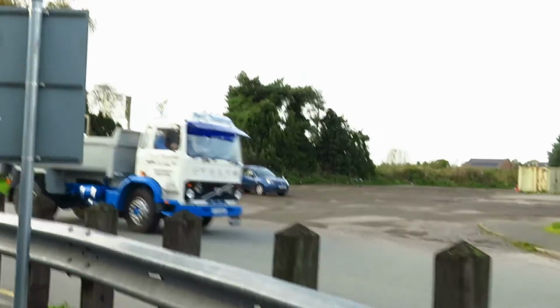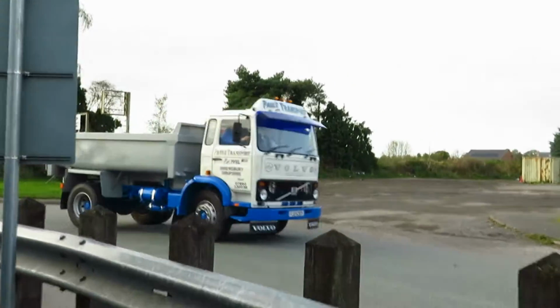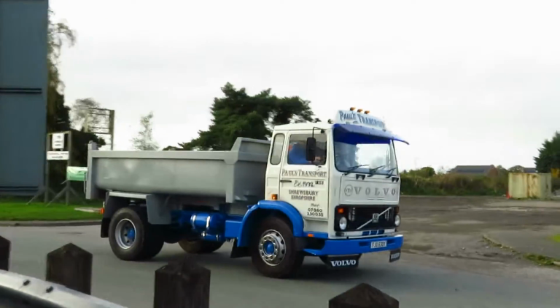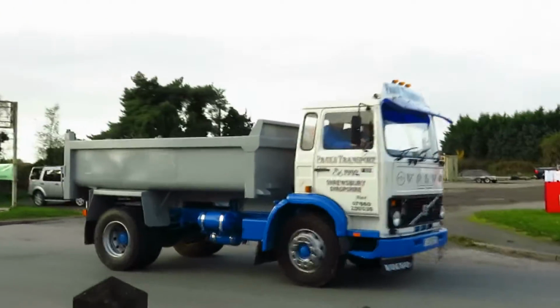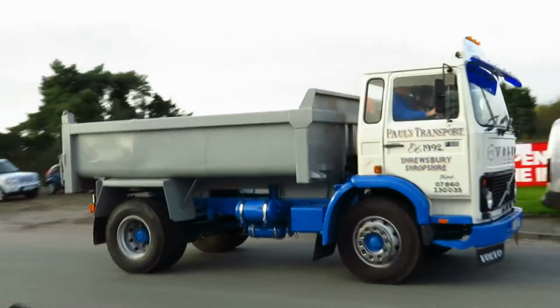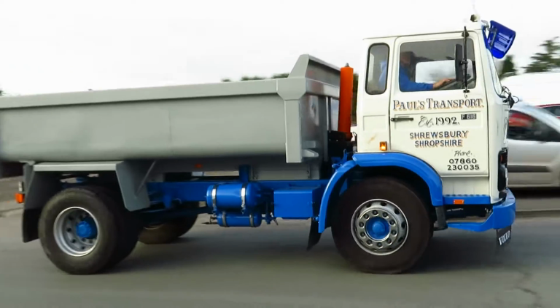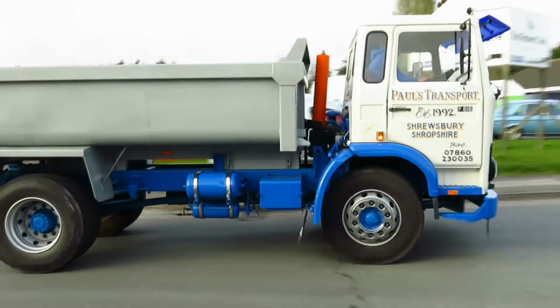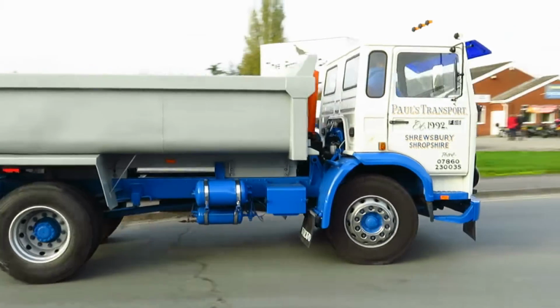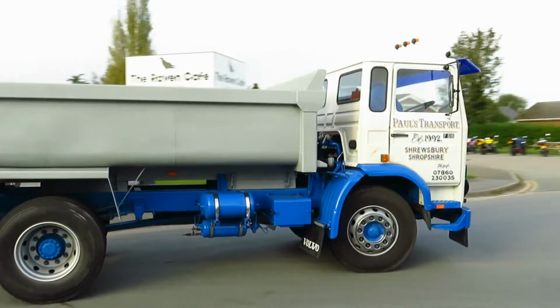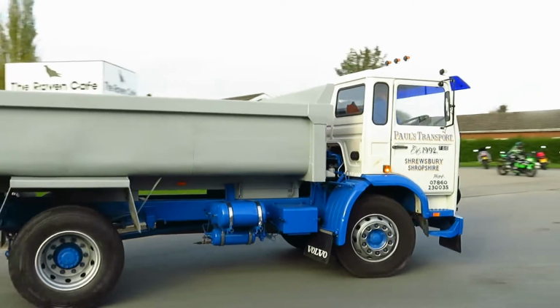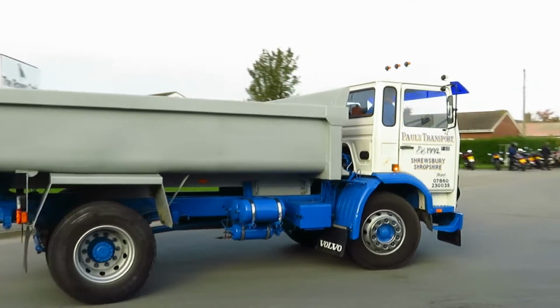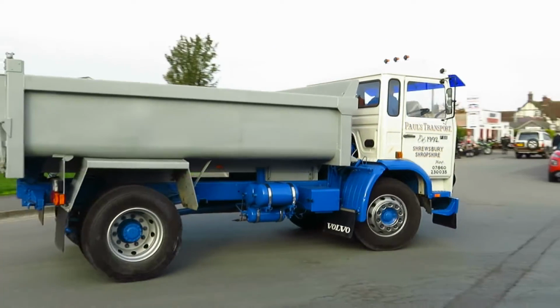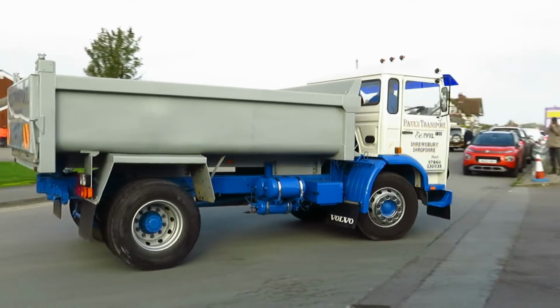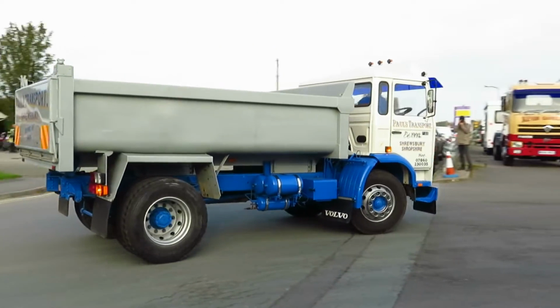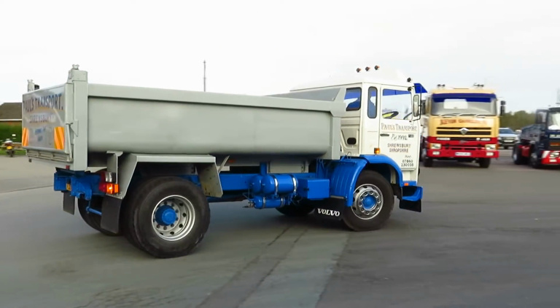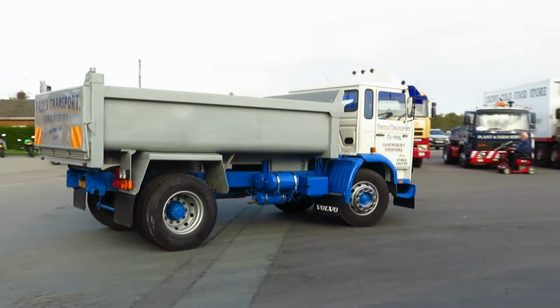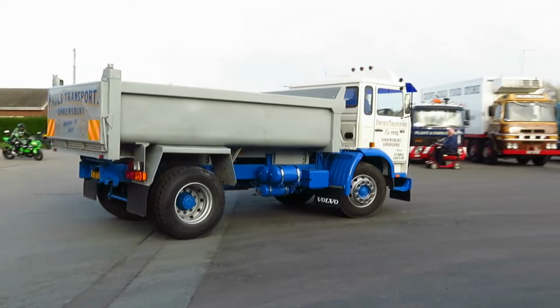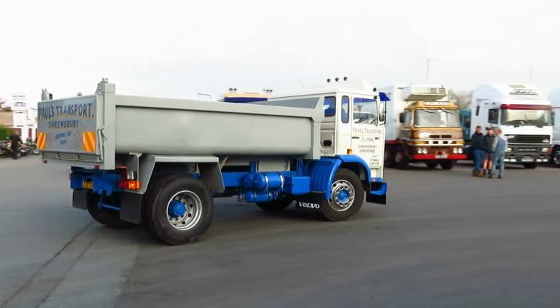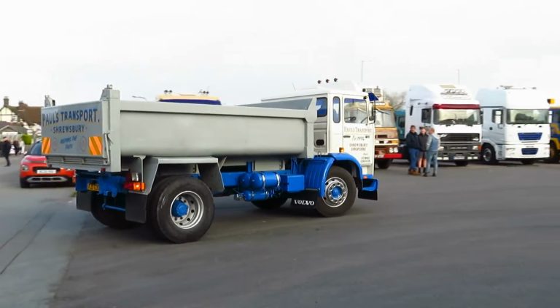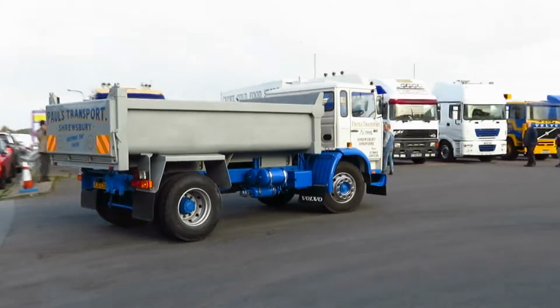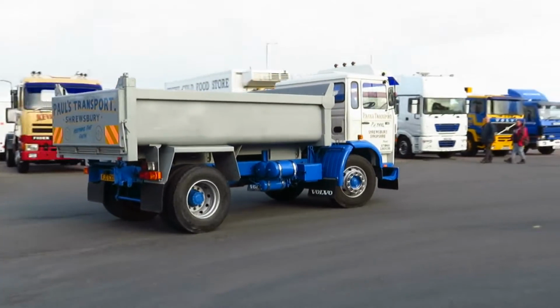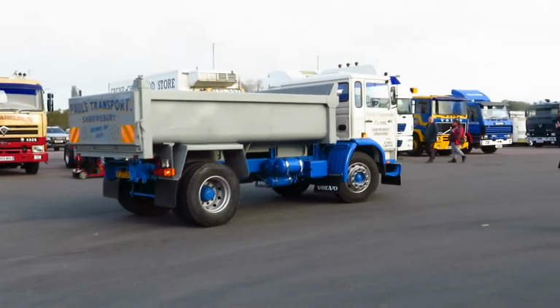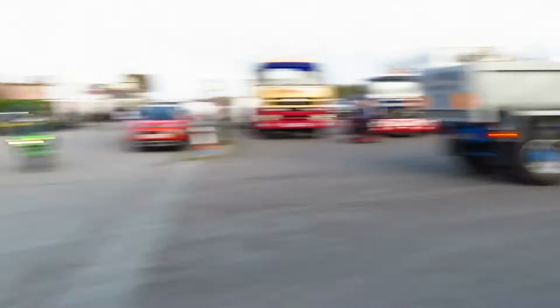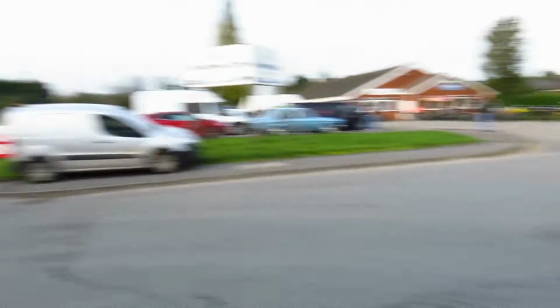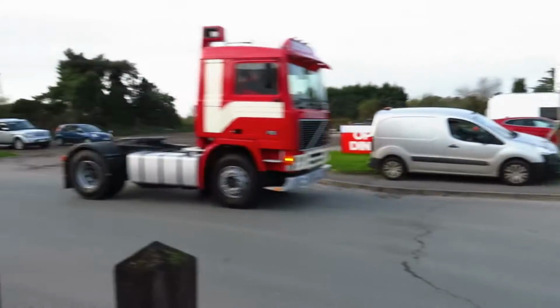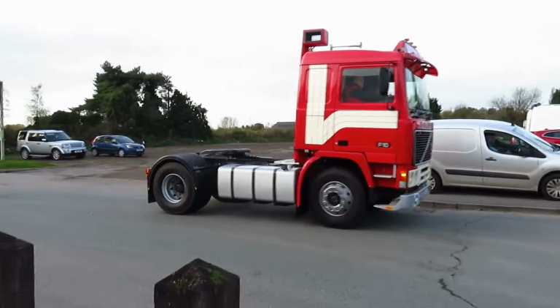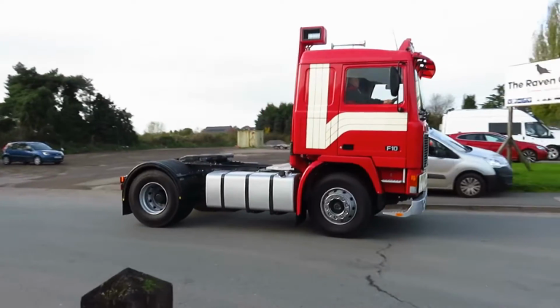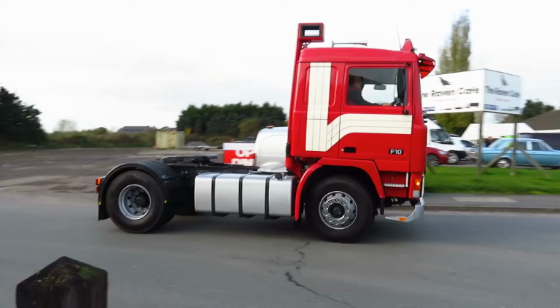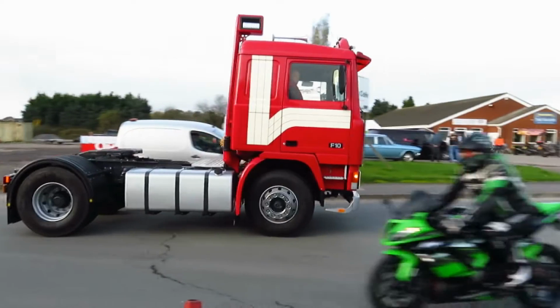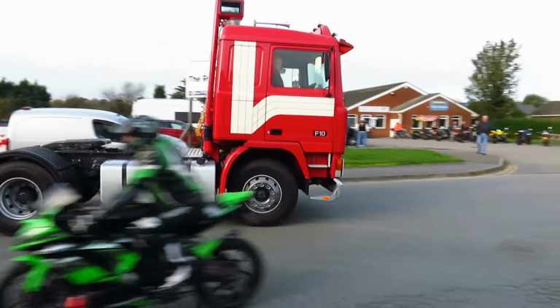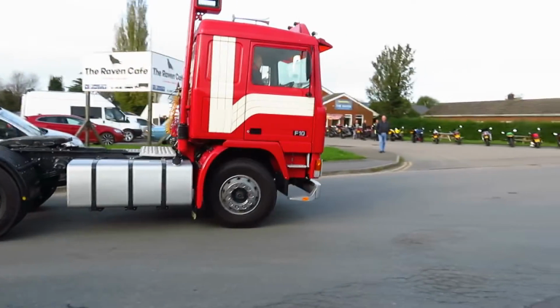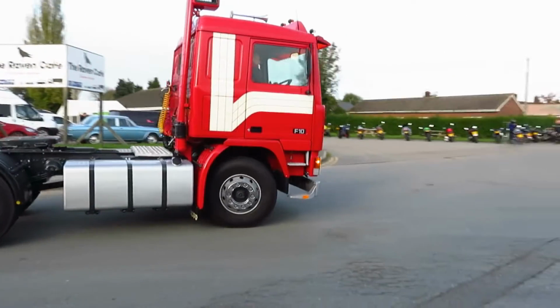A Volvo coming in now — another regular. Oh, we've got another Volvo behind as well. Wow — Volvos are well represented today, aren't they?